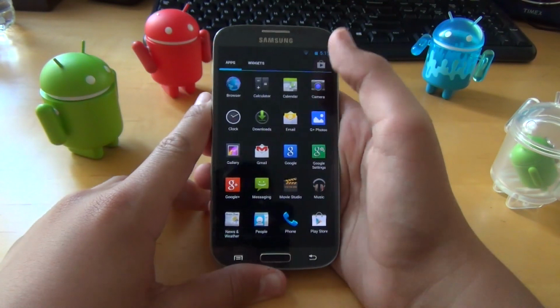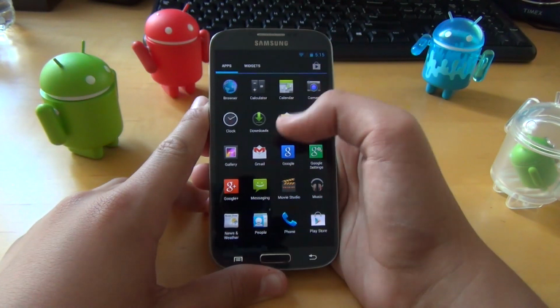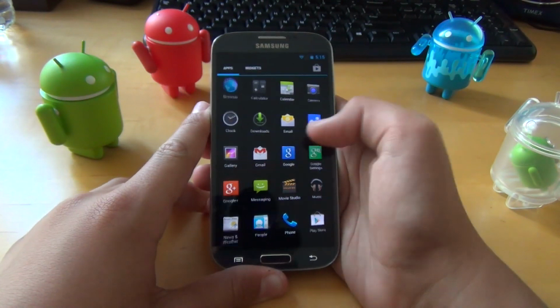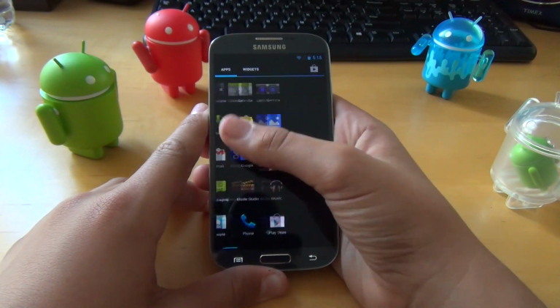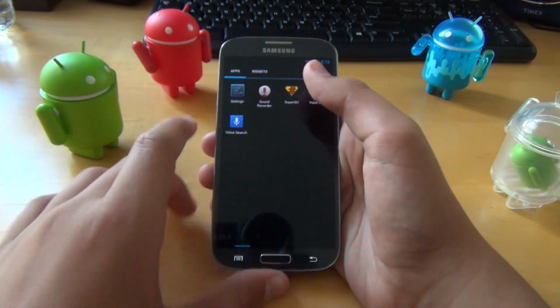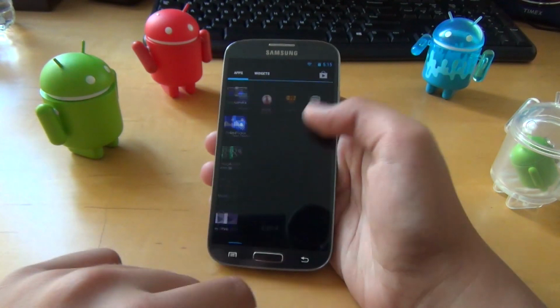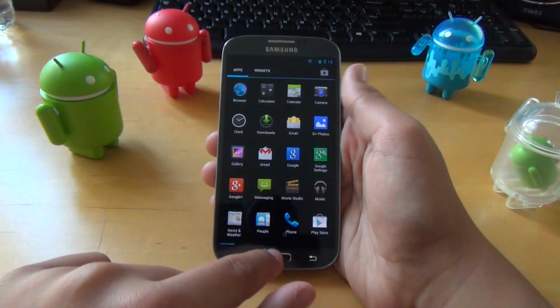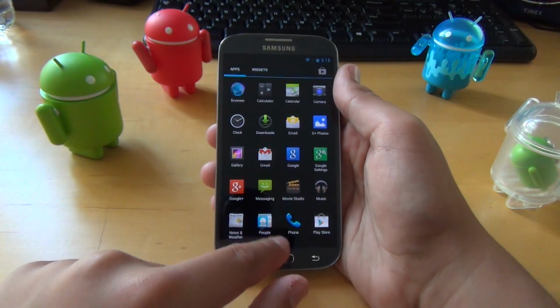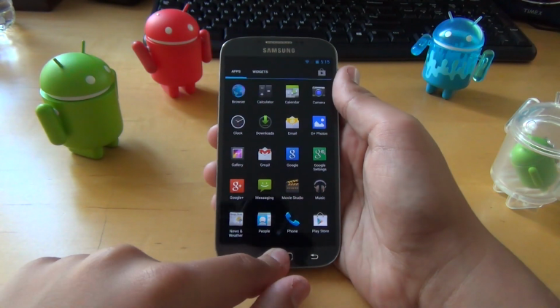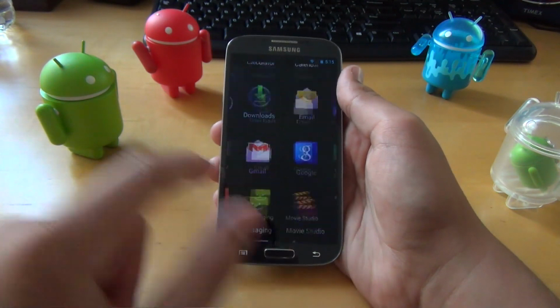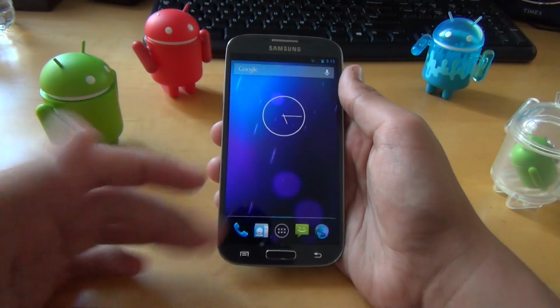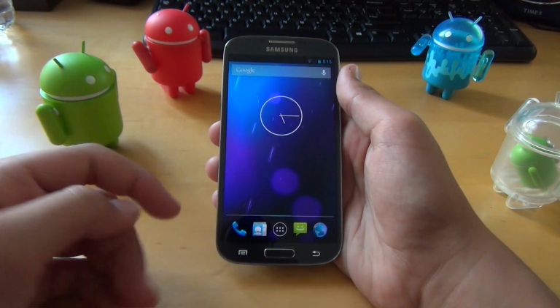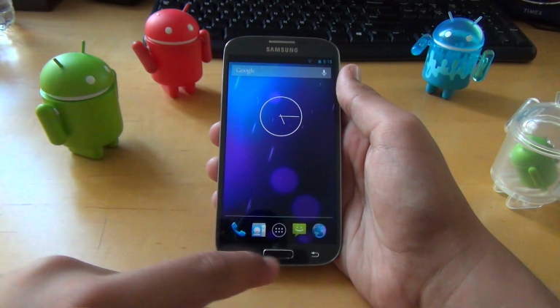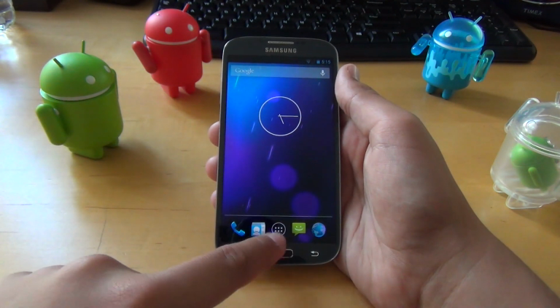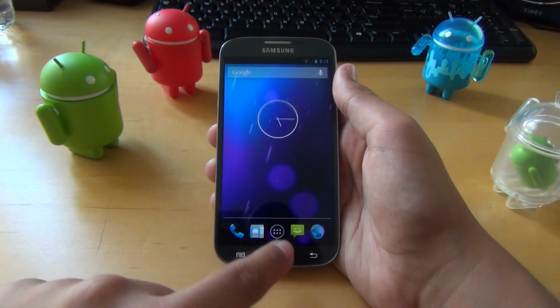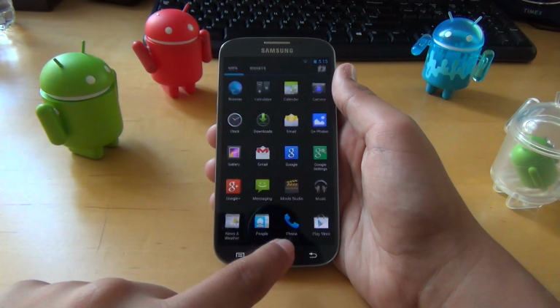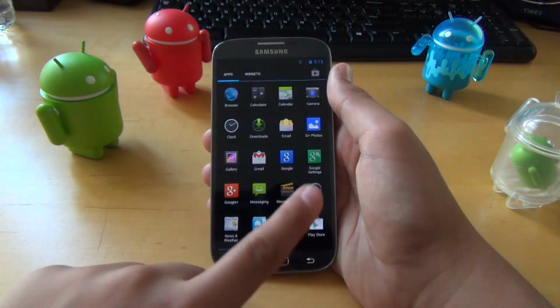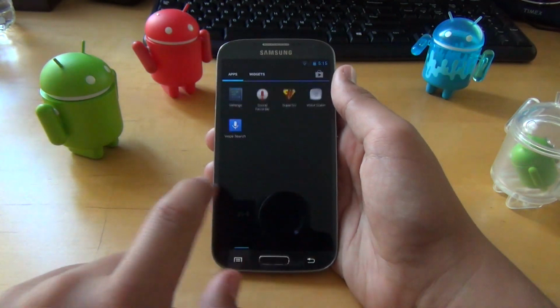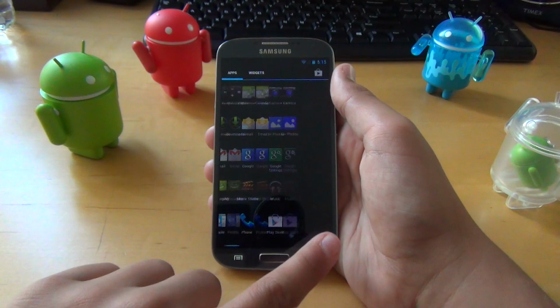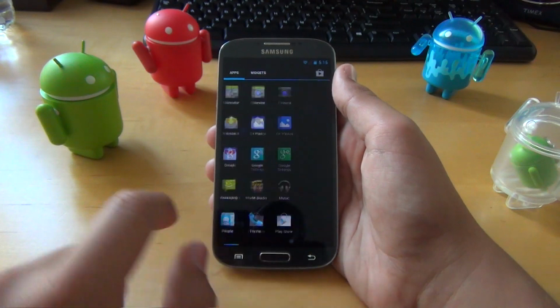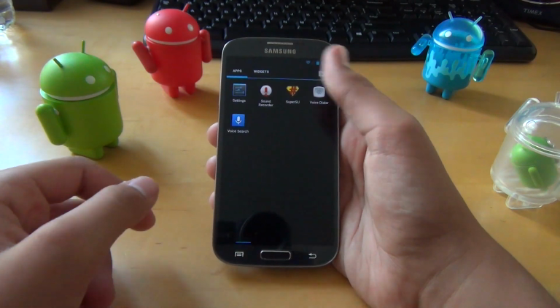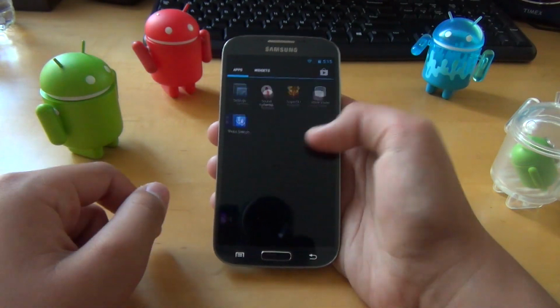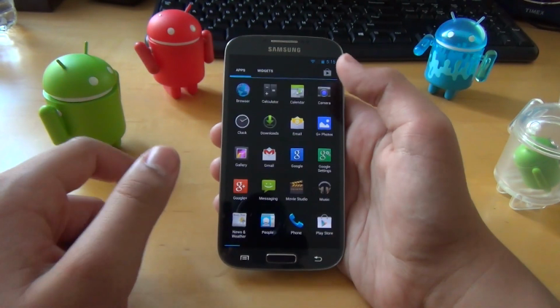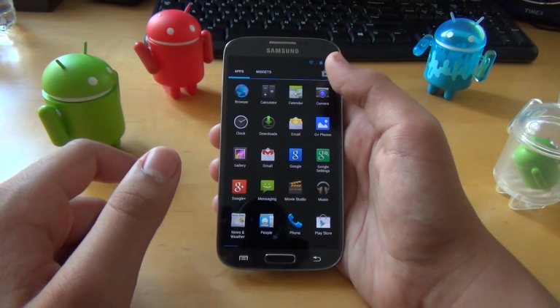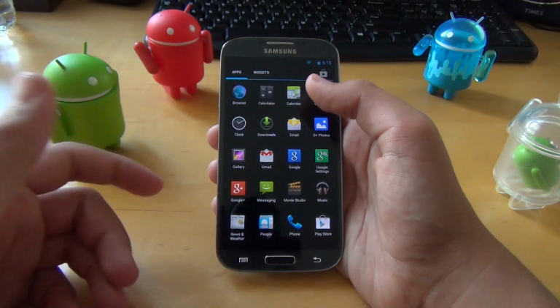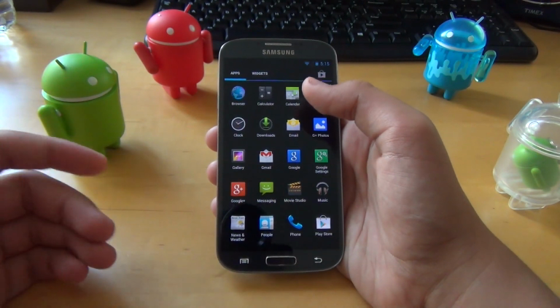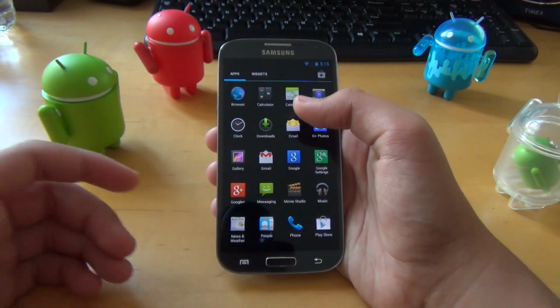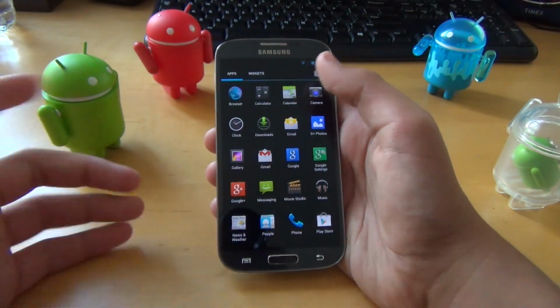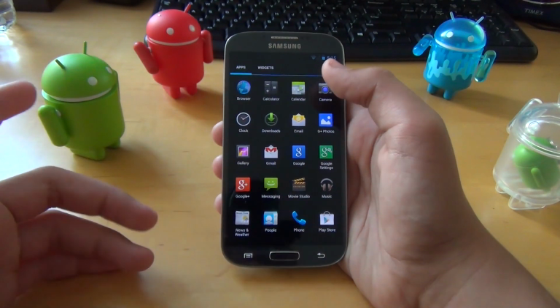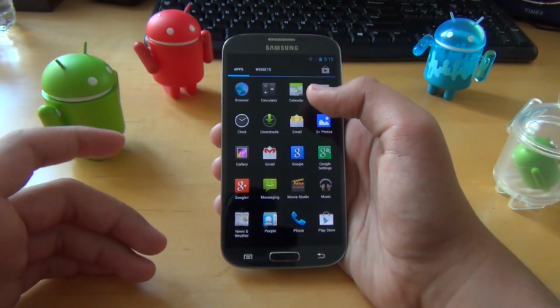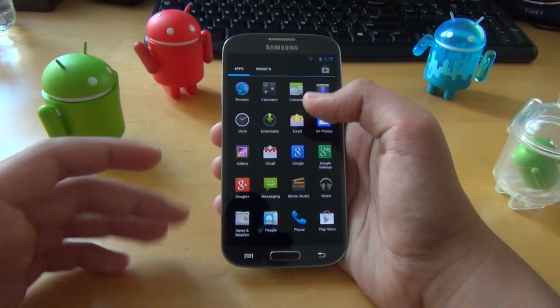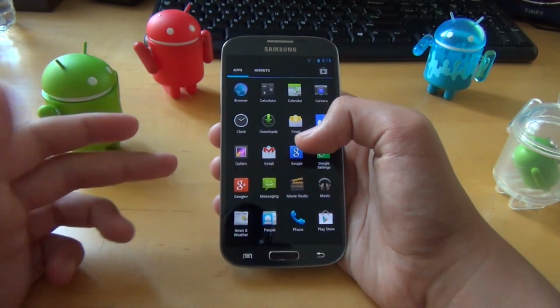Battery life has also been great. I would show you but I just charged it. I can usually get a full day with this battery, and I didn't get that on TouchWiz because it was so stuffed with features.